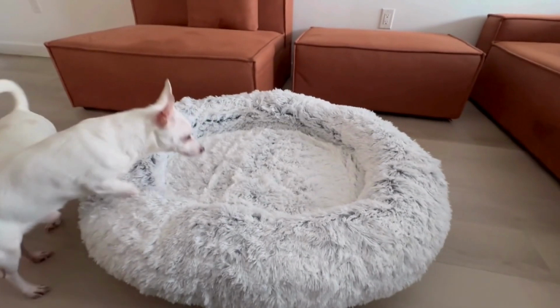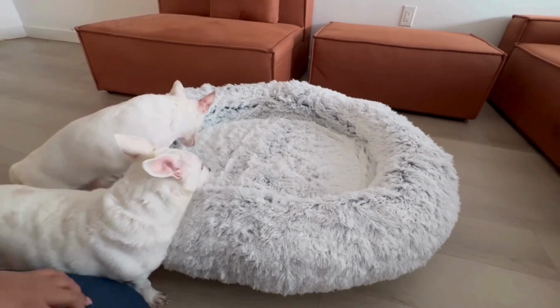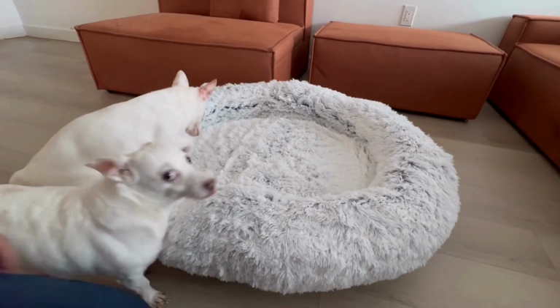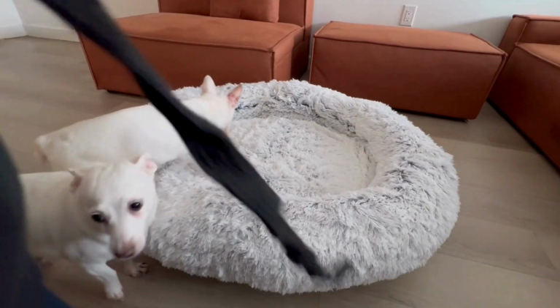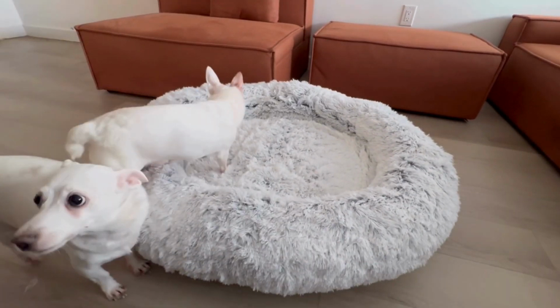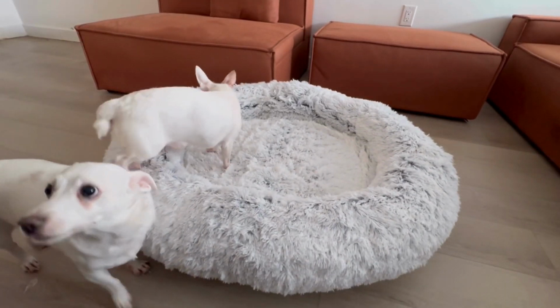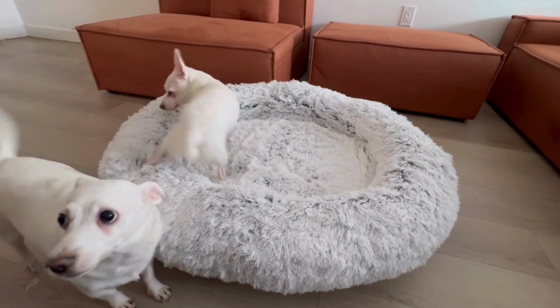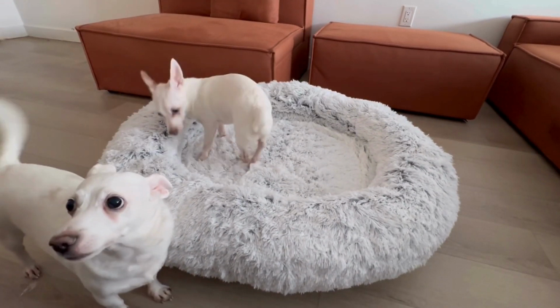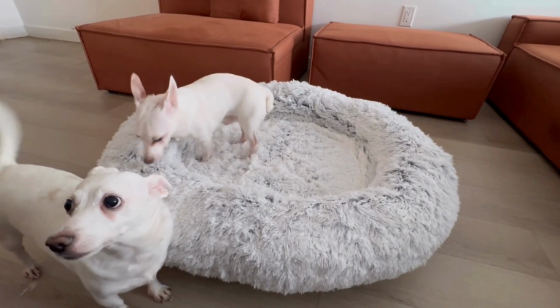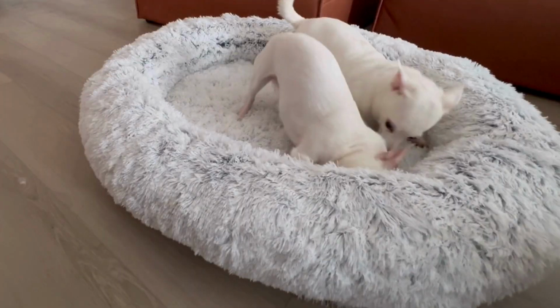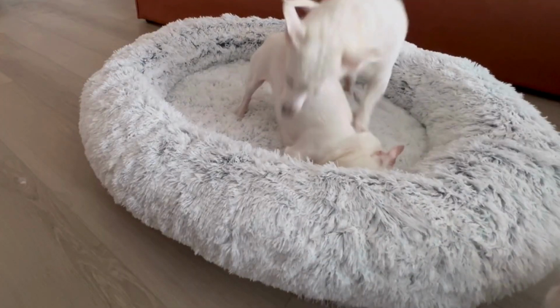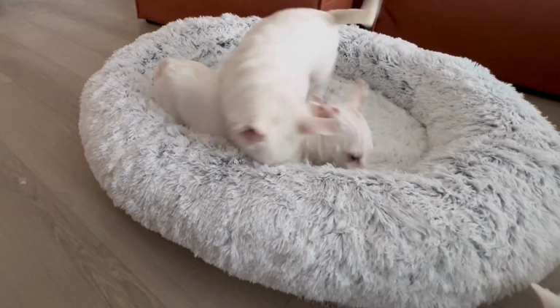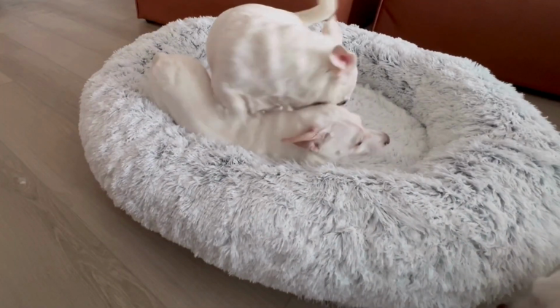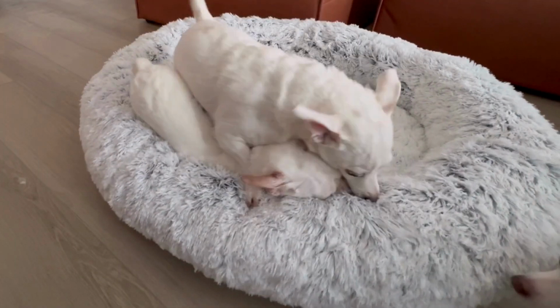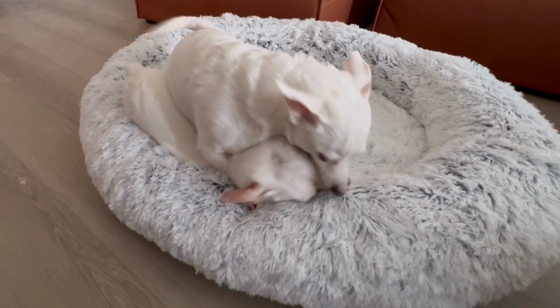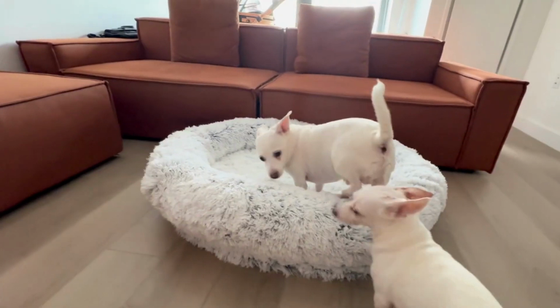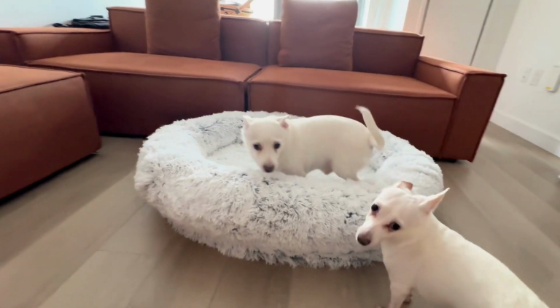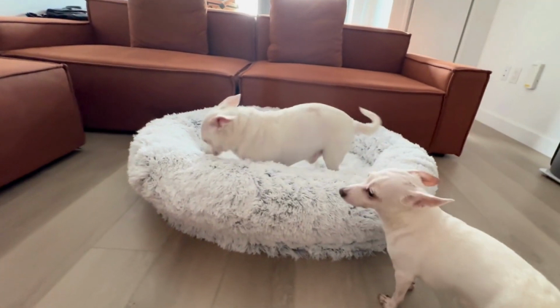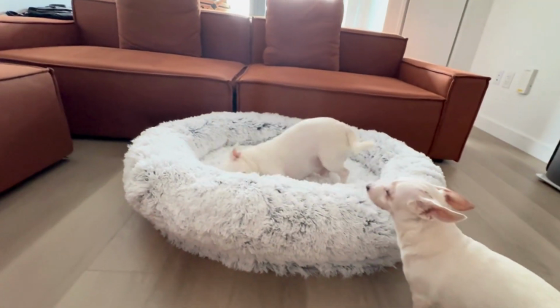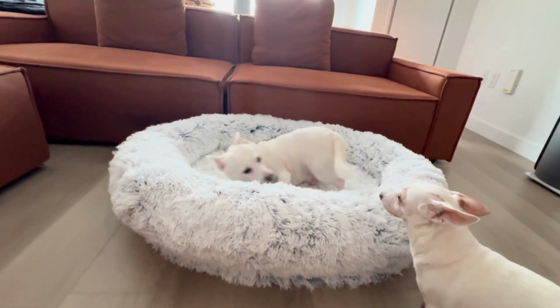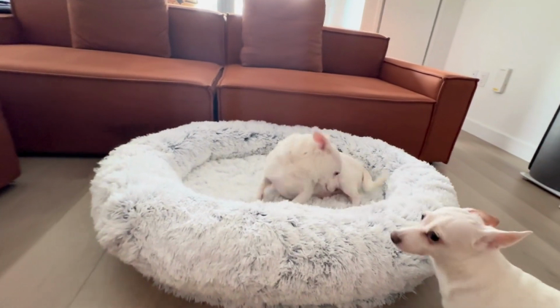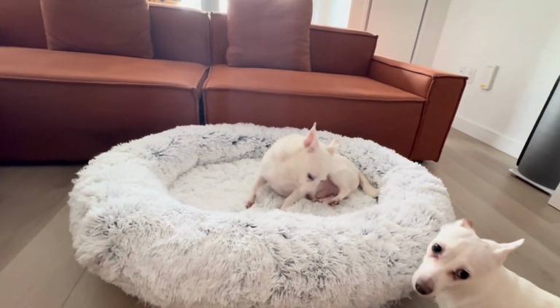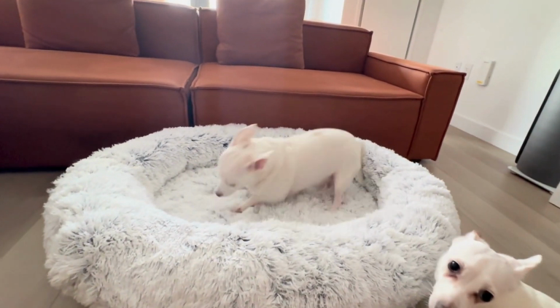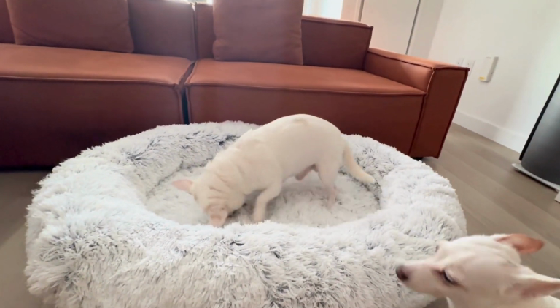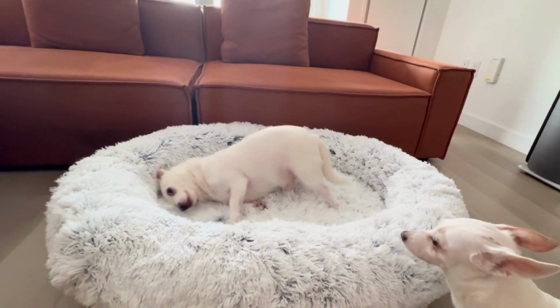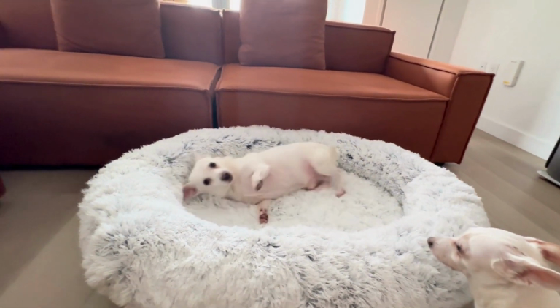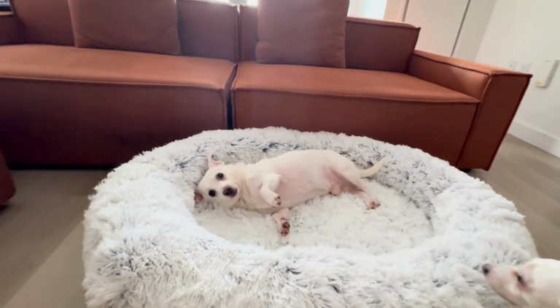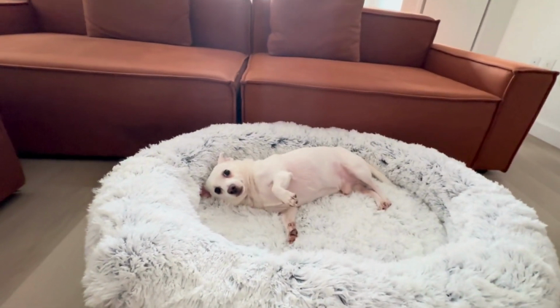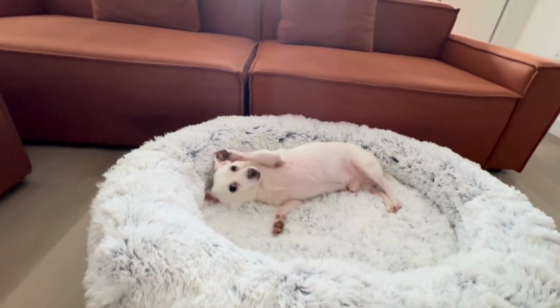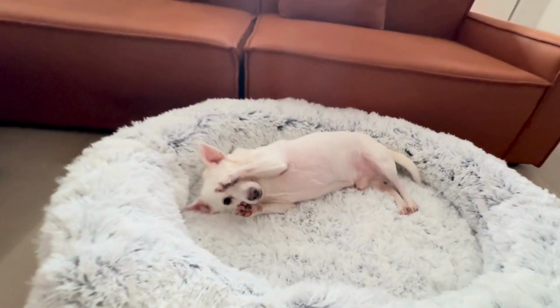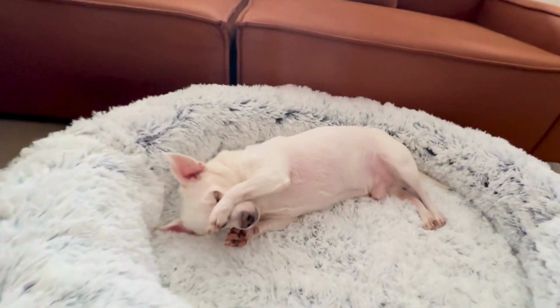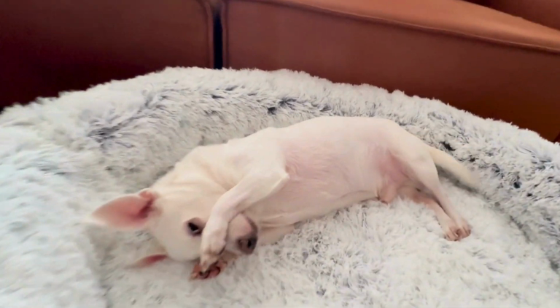Now look at this — they couldn't even wait. They're already celebrating because they absolutely love it. The shaggy fur on this bed is incredibly soft and comfortable. Just look at him — he loves it and is ready to drift off to dreamland.